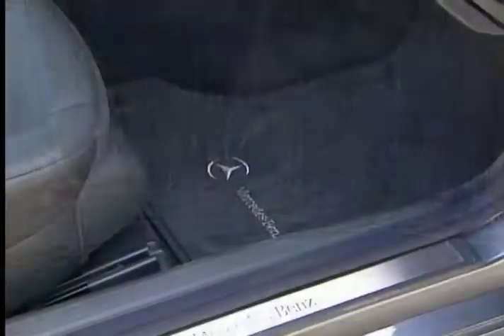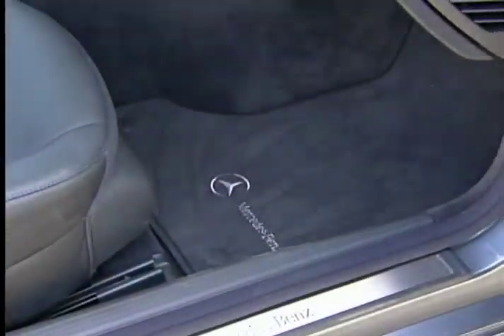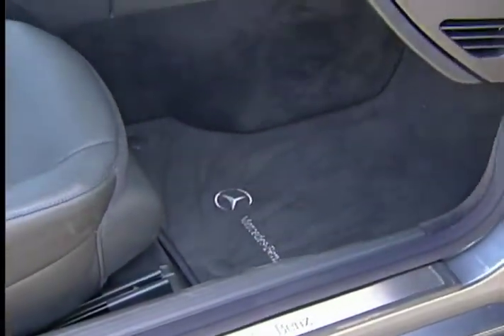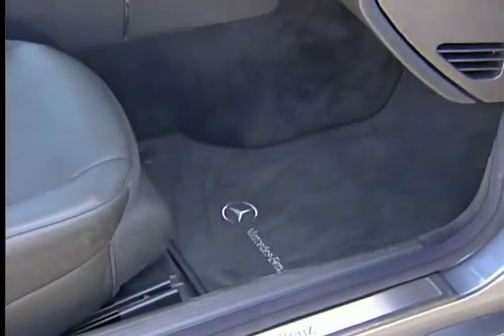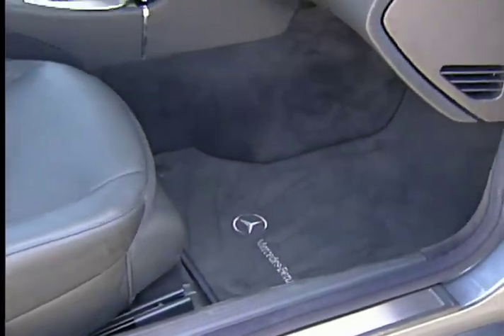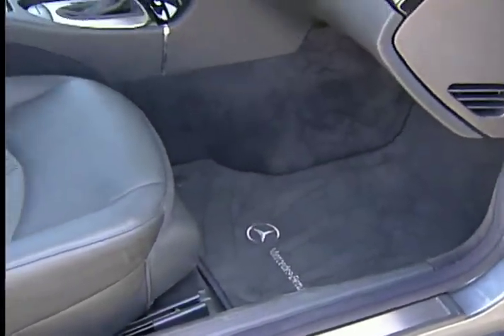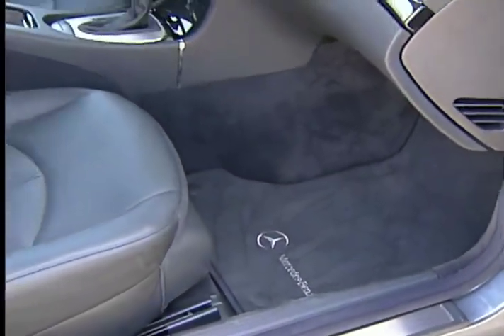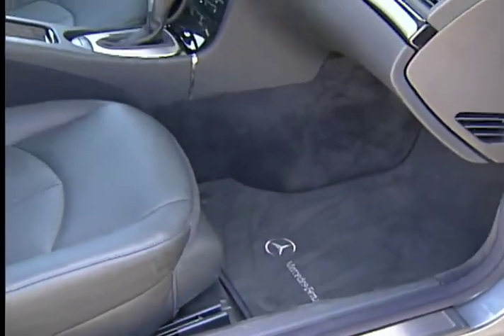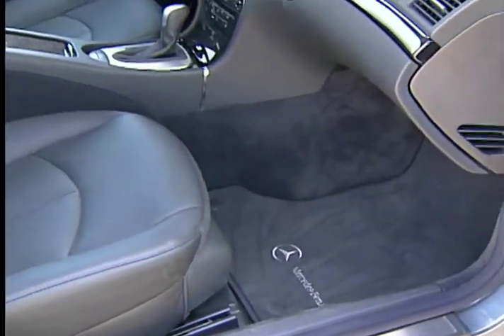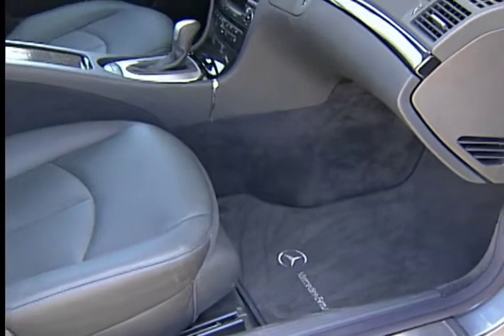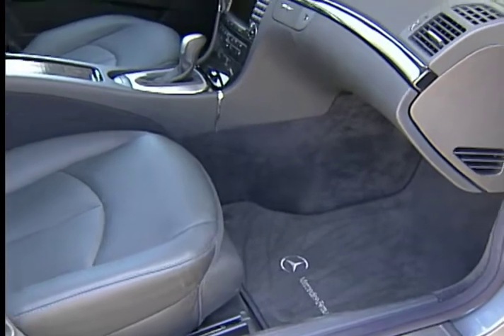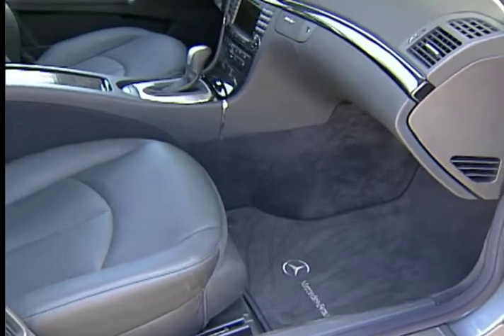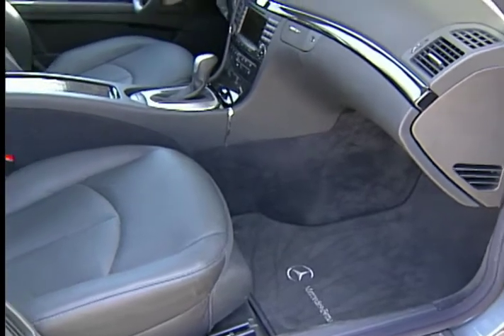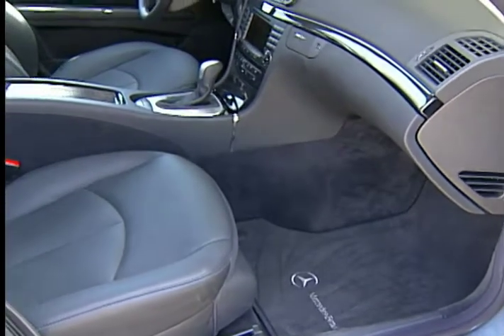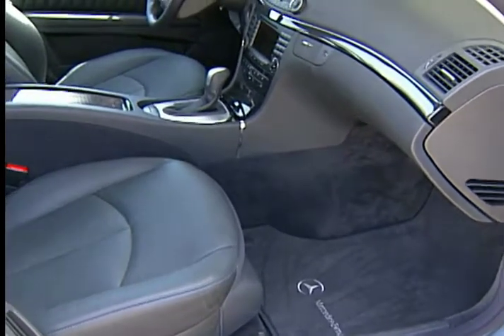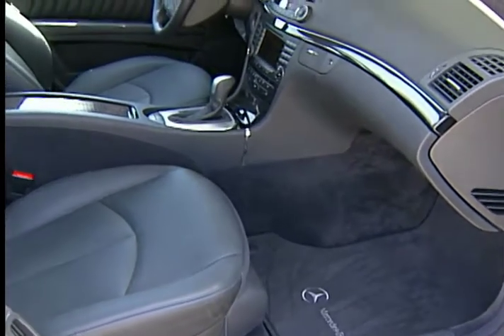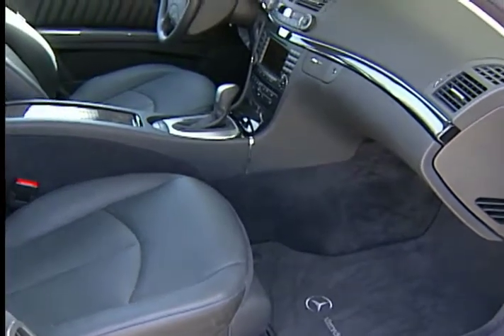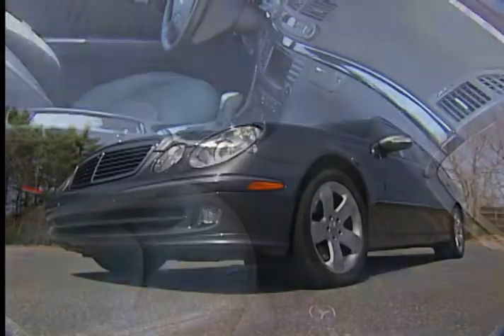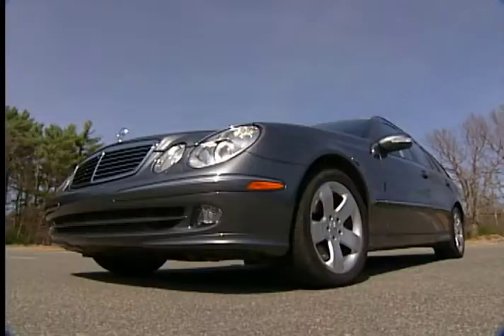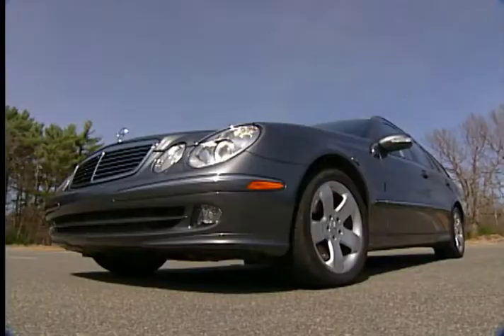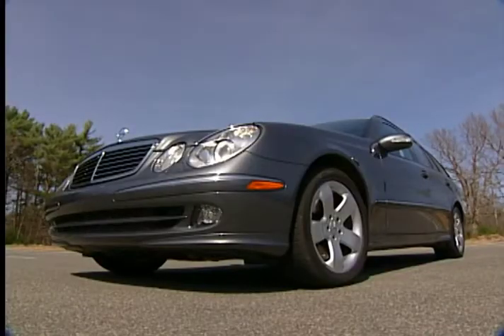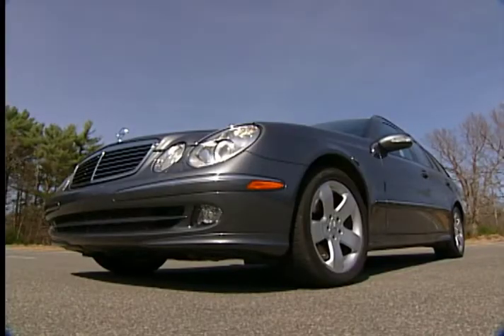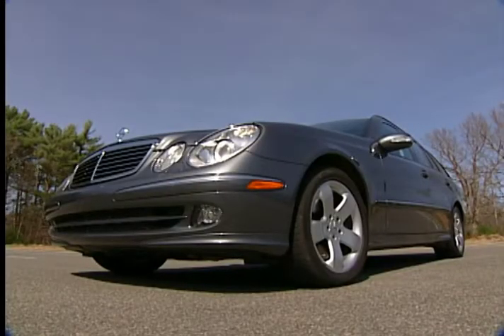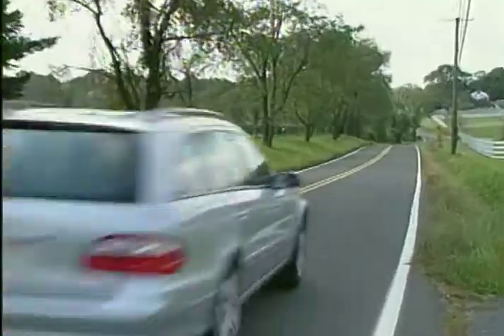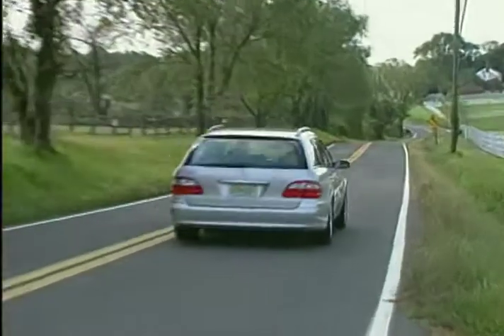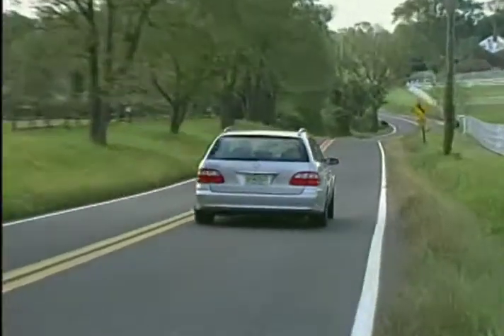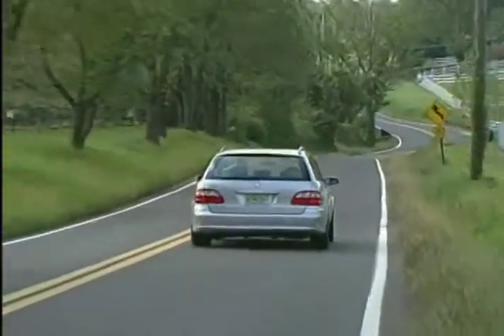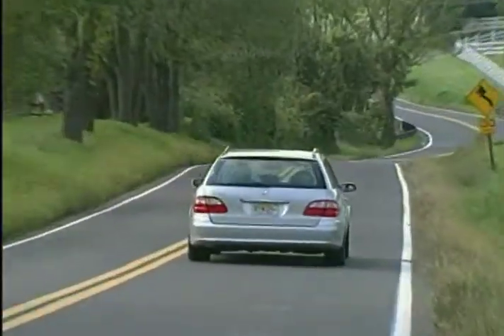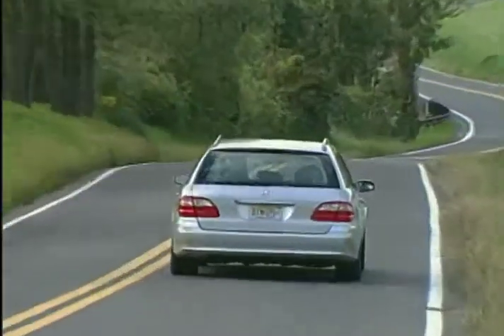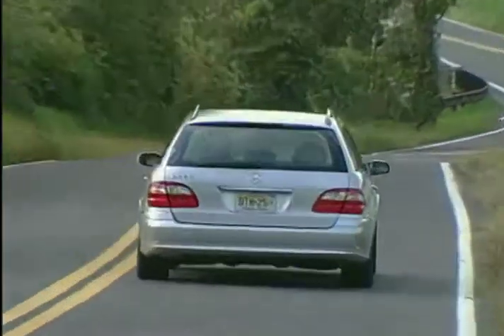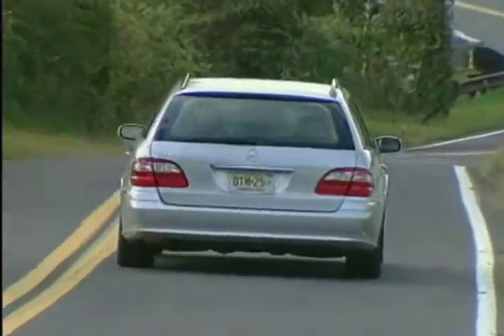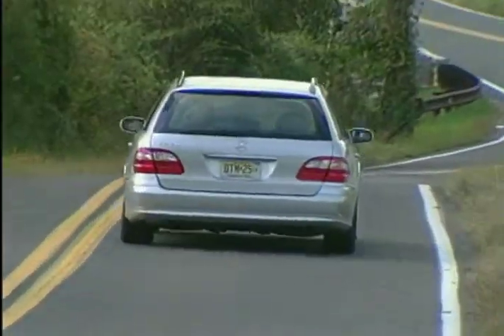Mercedes-Benz is helping to make station wagons popular again, and its E-Class offerings are truly chic and elegant automobiles in a category where those two terms are rarely used.